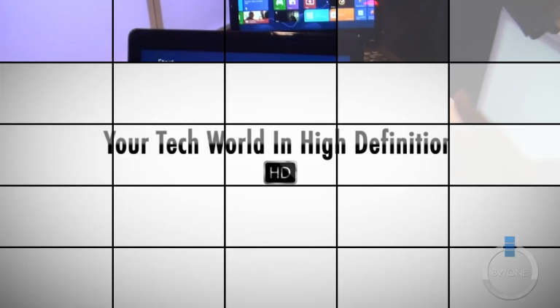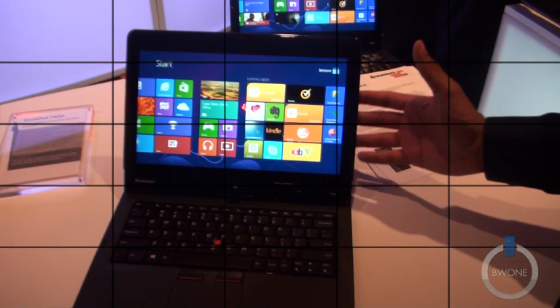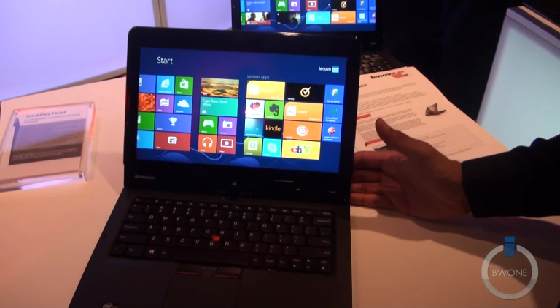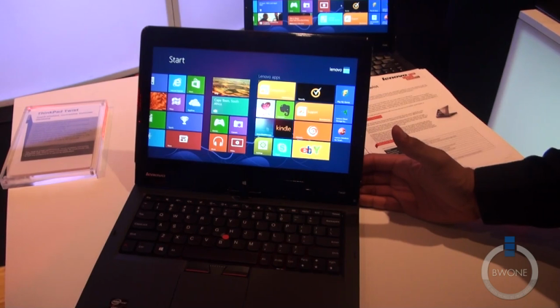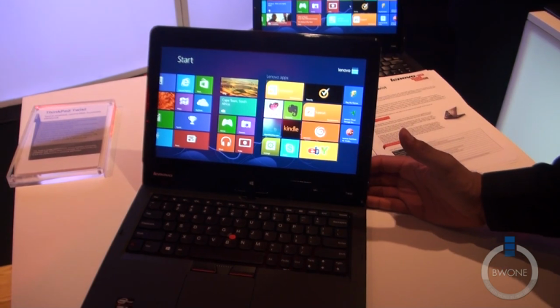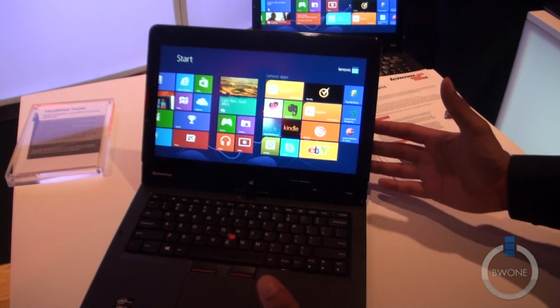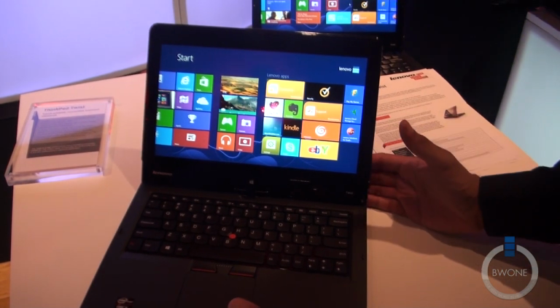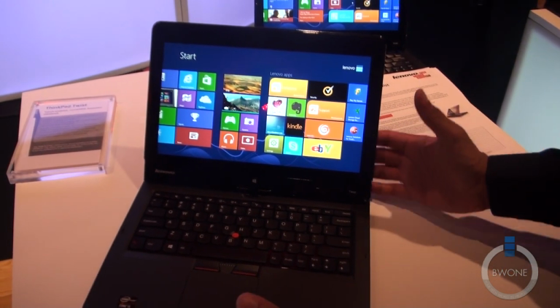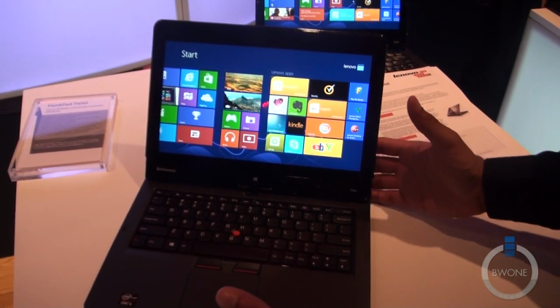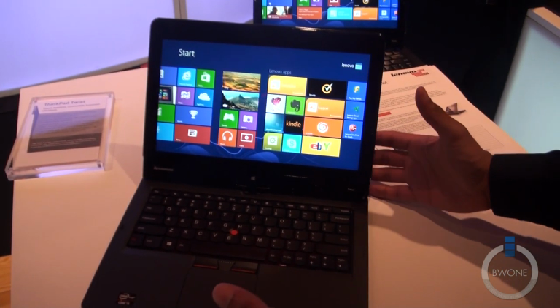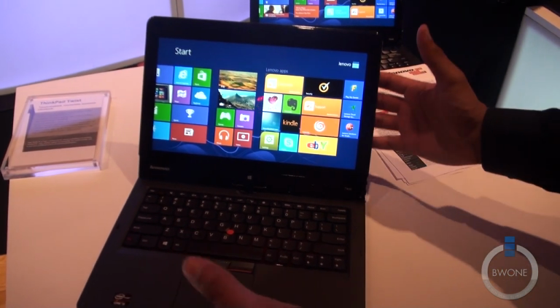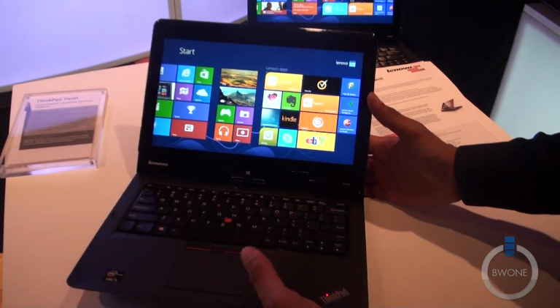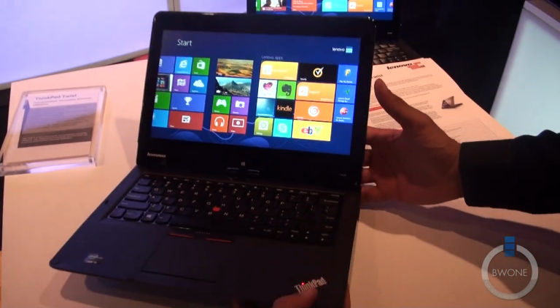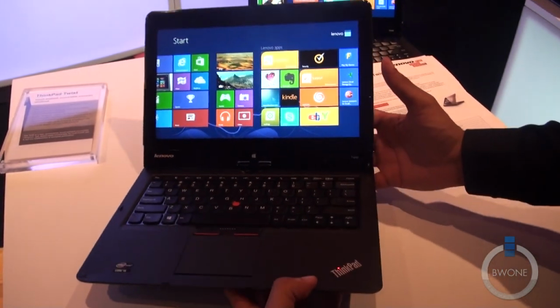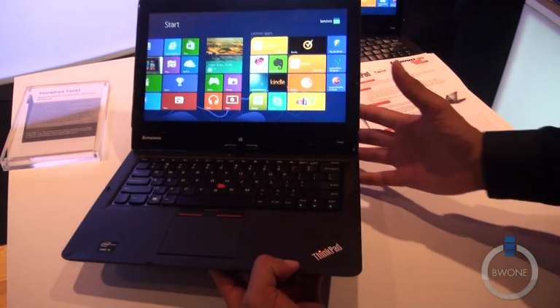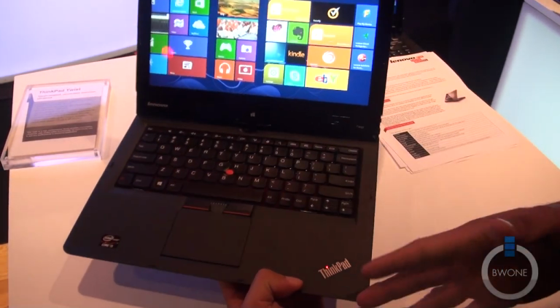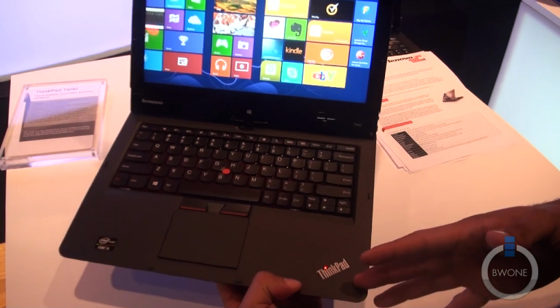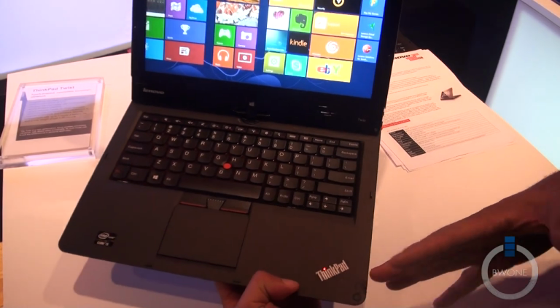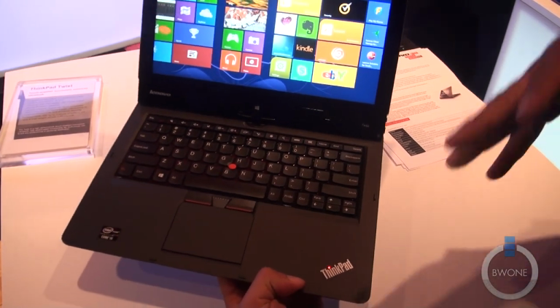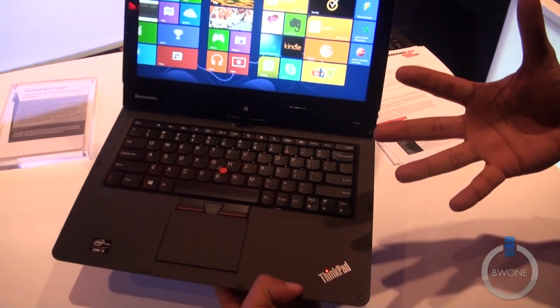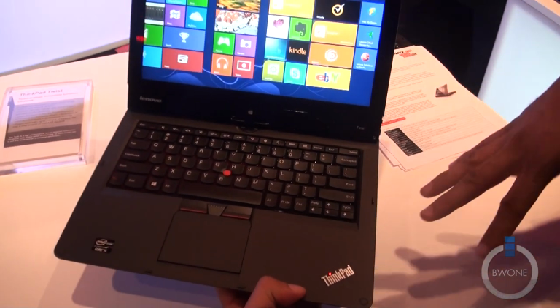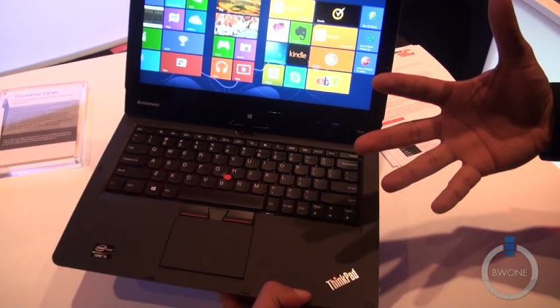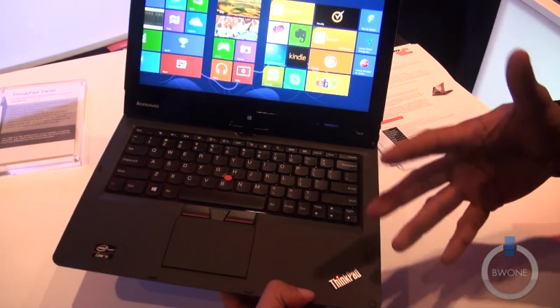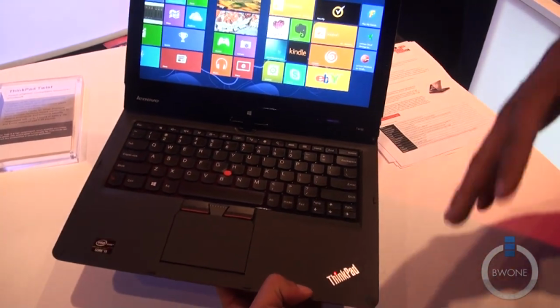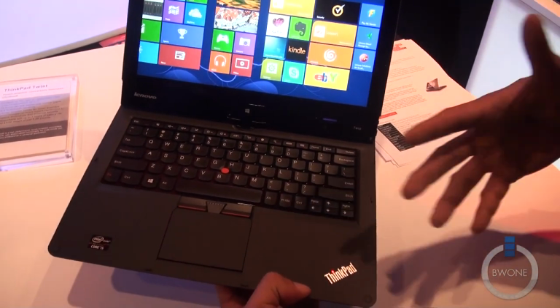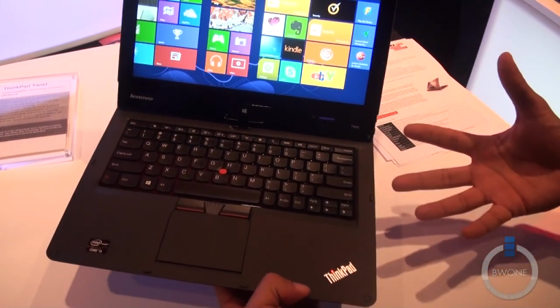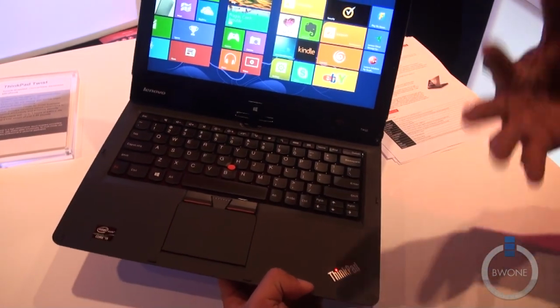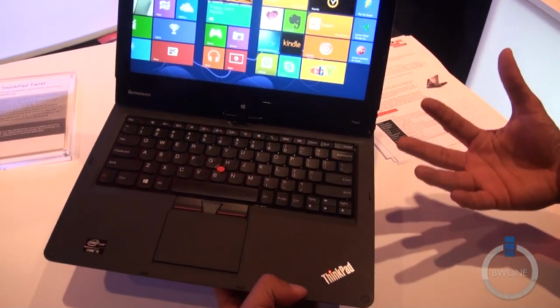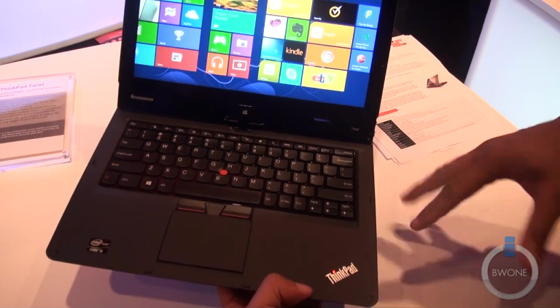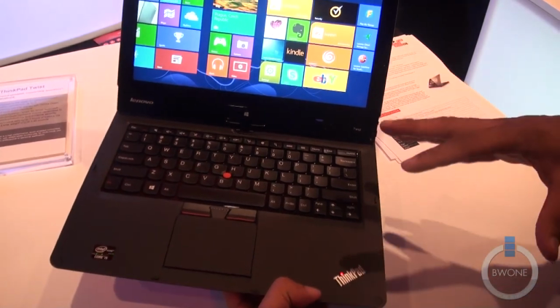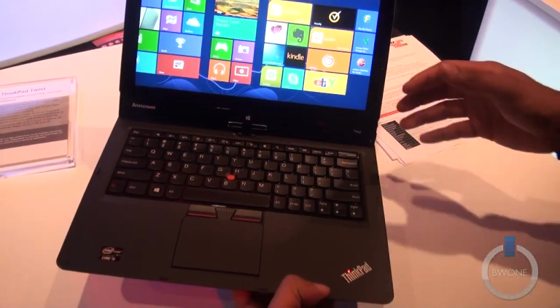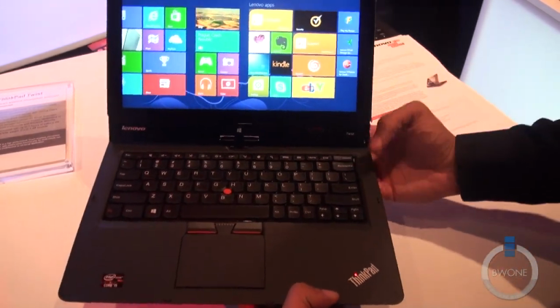Bowman here from BW1.com. We're doing a hands-on with the Lenovo ThinkPad Twist. The ThinkPad Twist, part of the ThinkPad lineup, is a laptop that's a little more geared towards the small-medium business and education market.